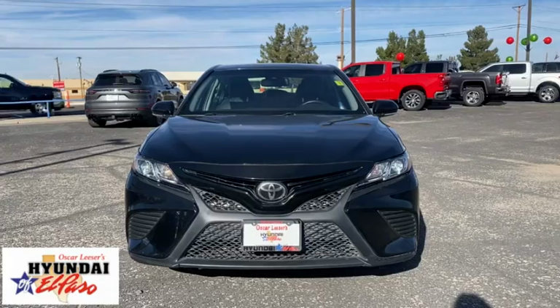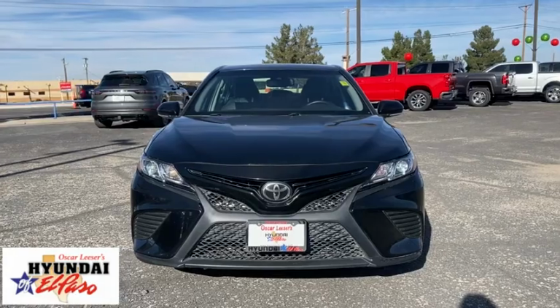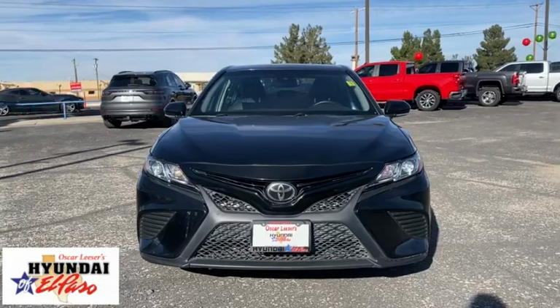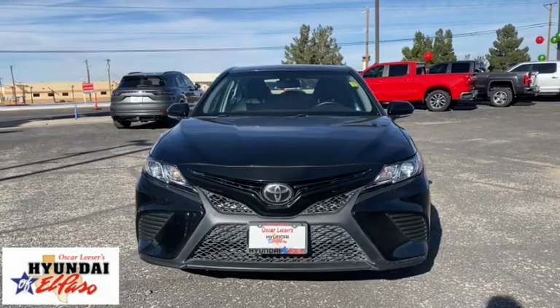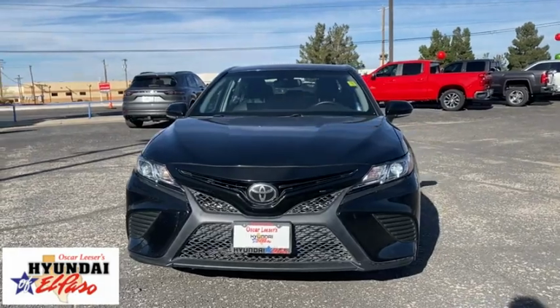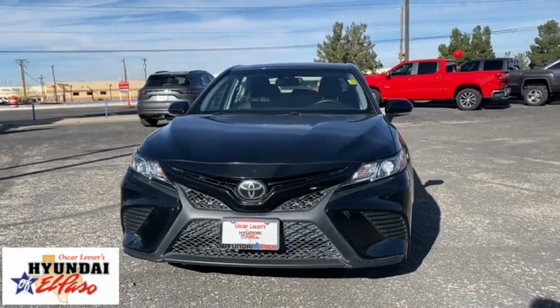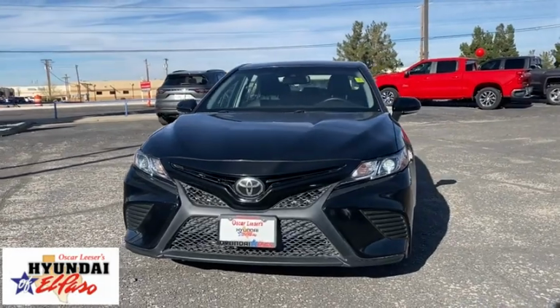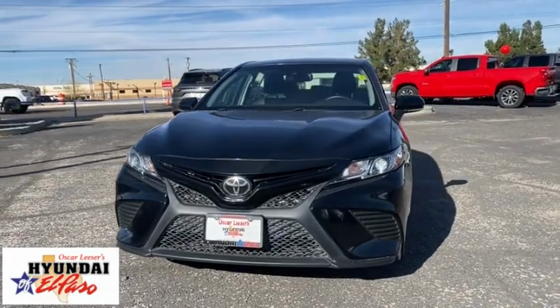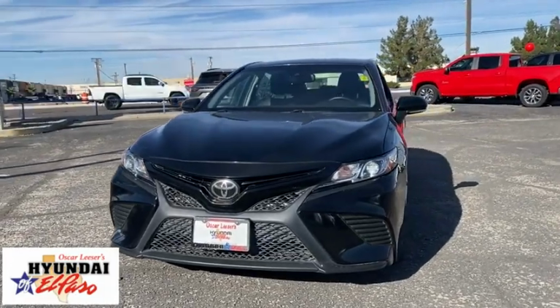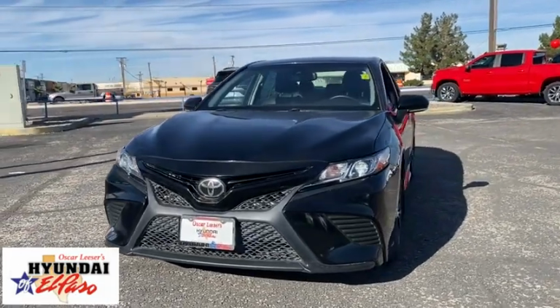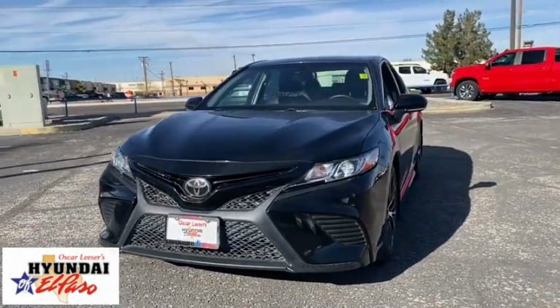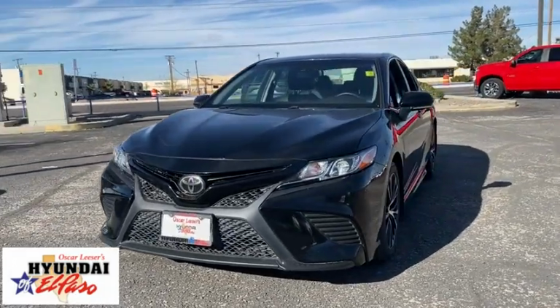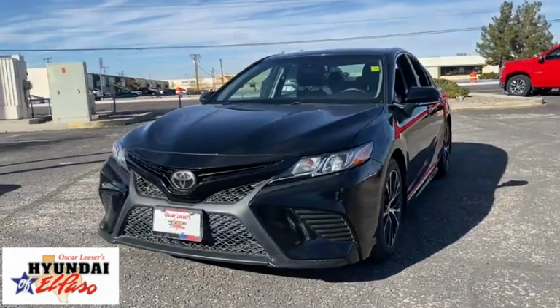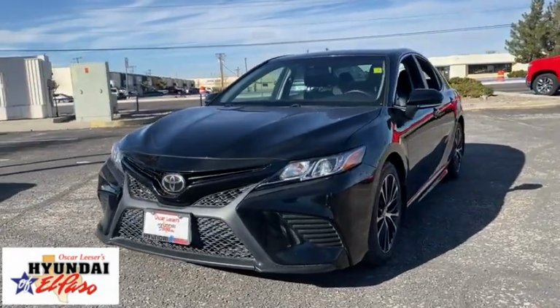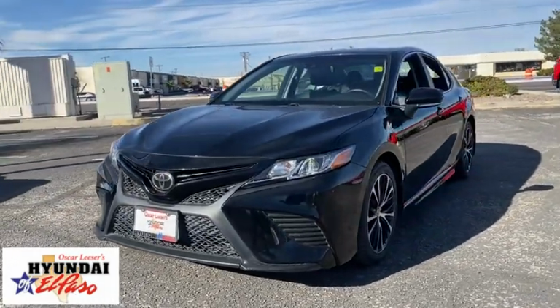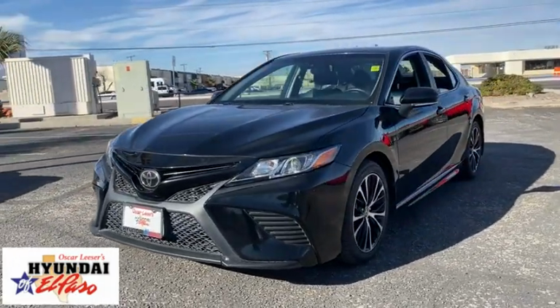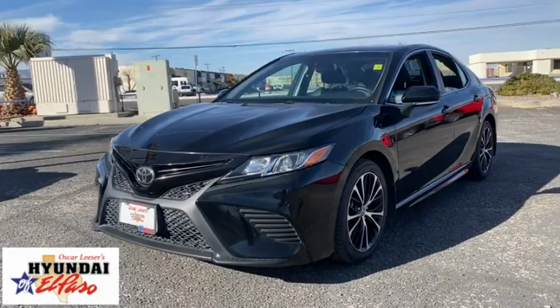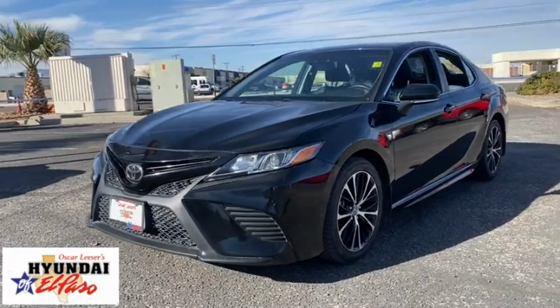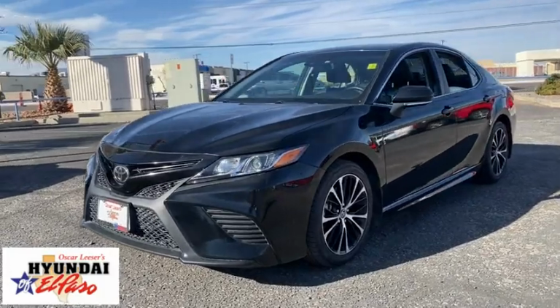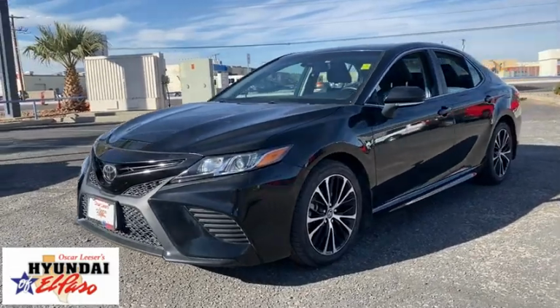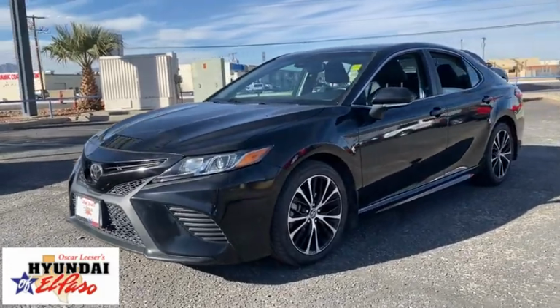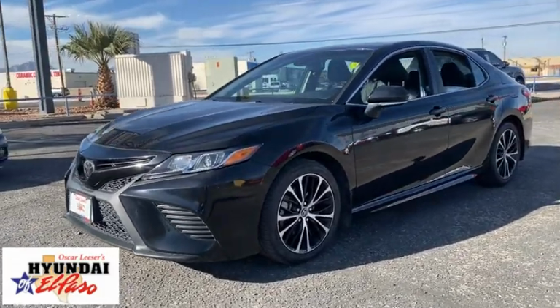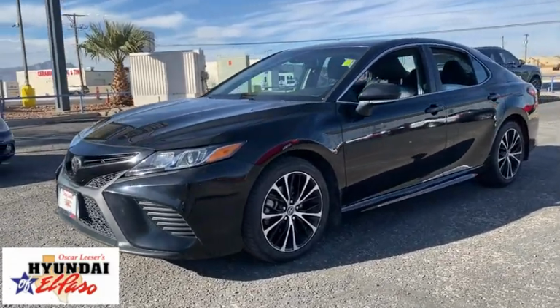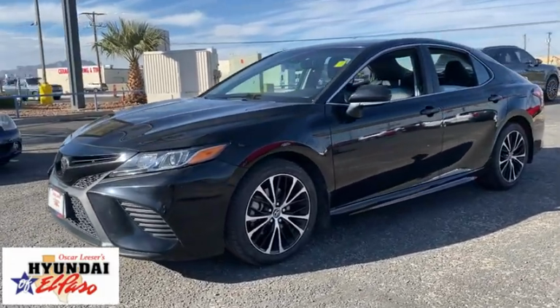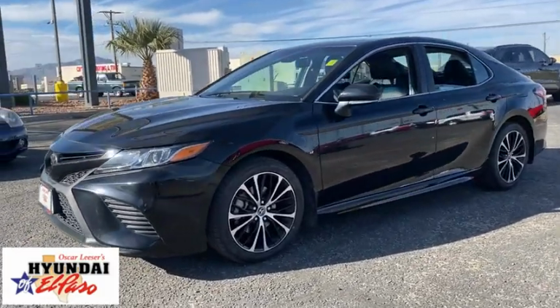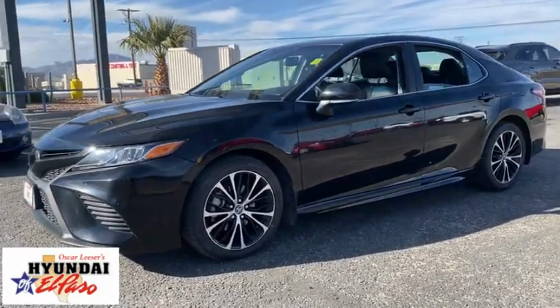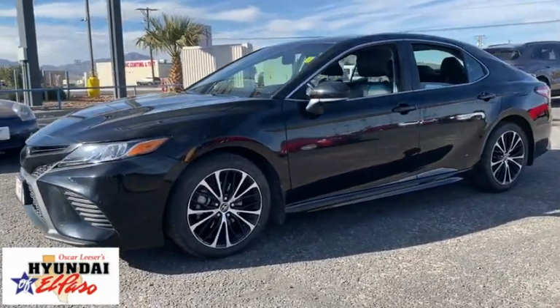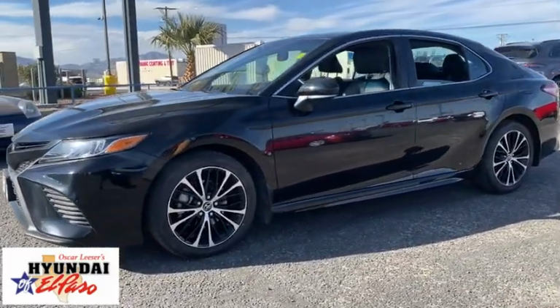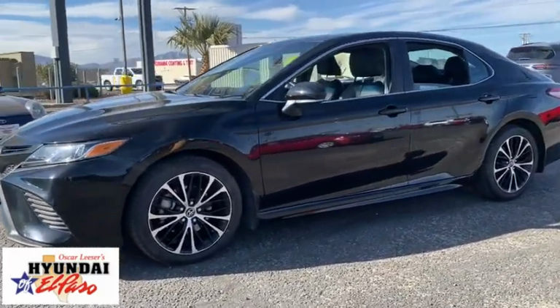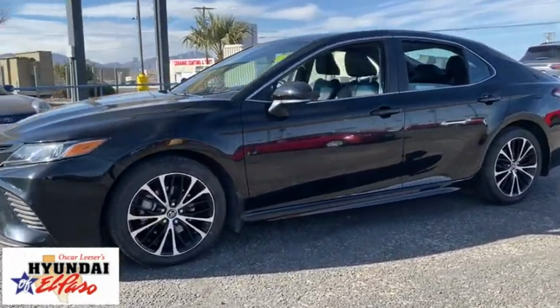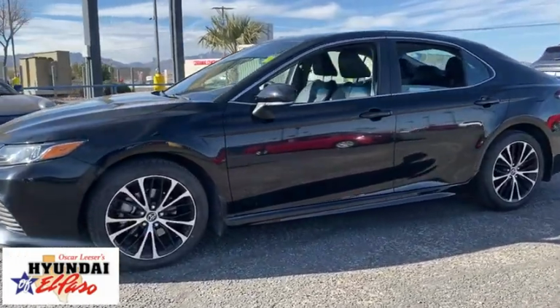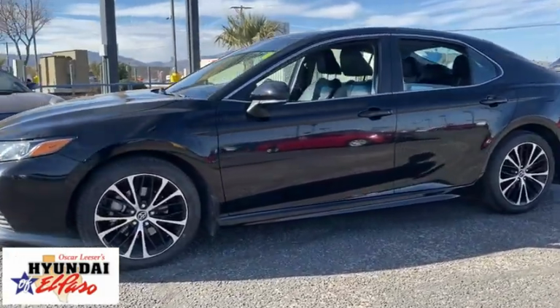Stop by and take a look at the 2018 Toyota Camry. The Toyota Camry is an affordable, mid-size car — reliable and great, comfortable commuter car.